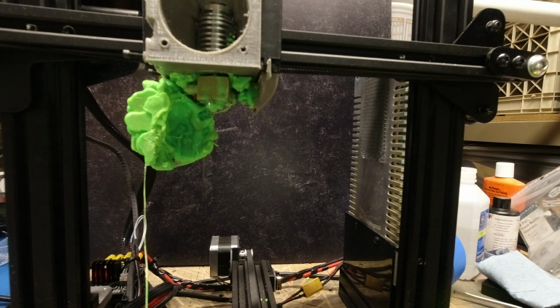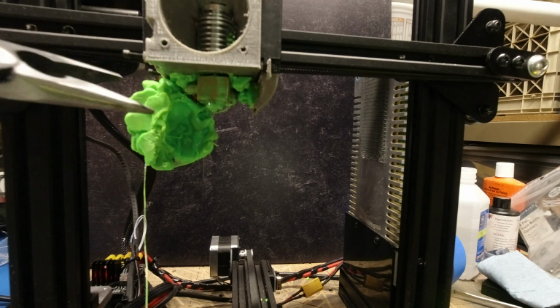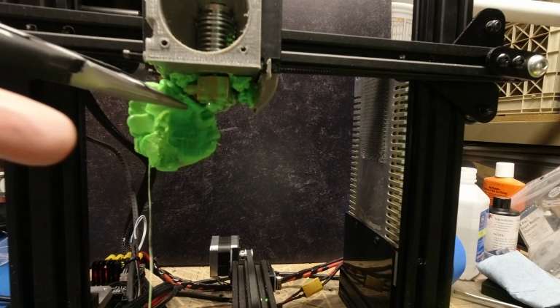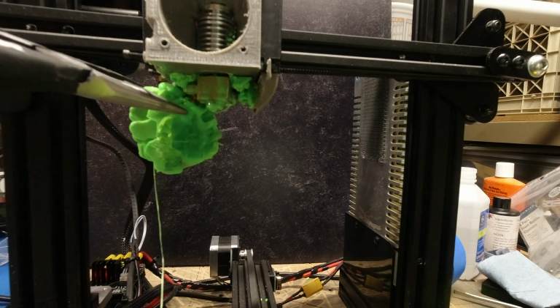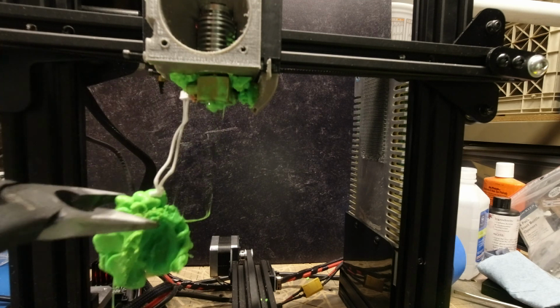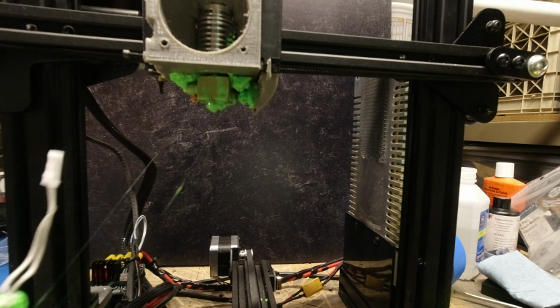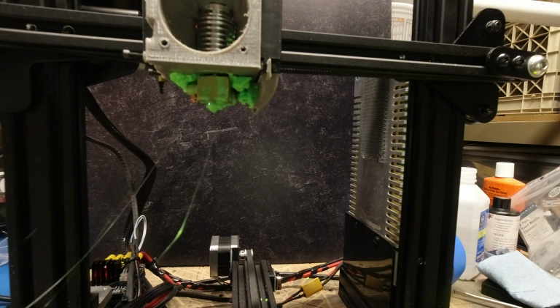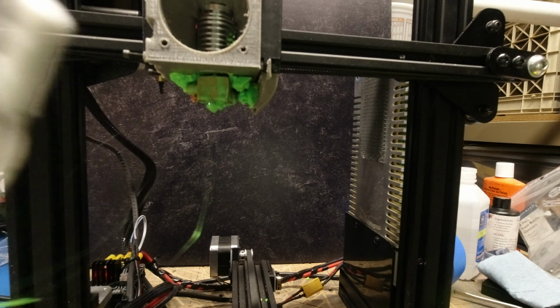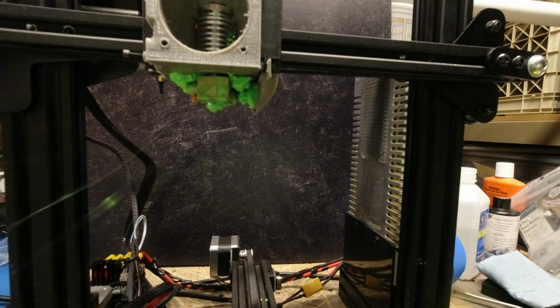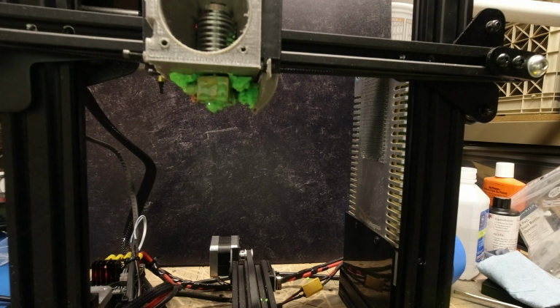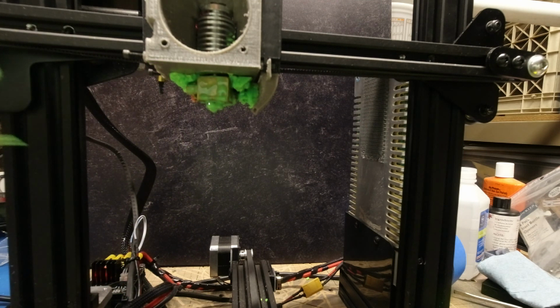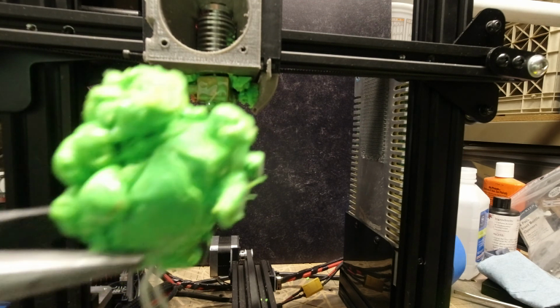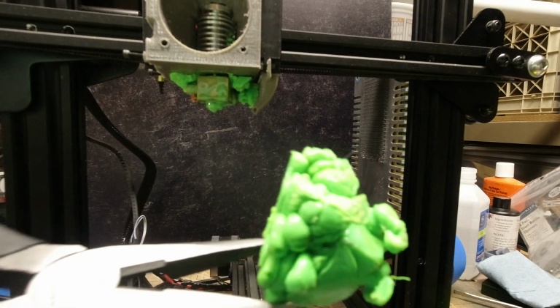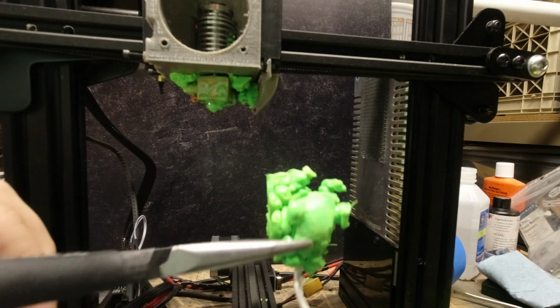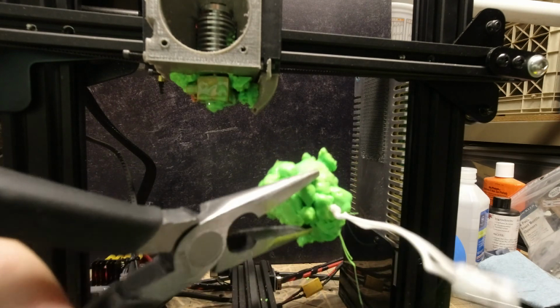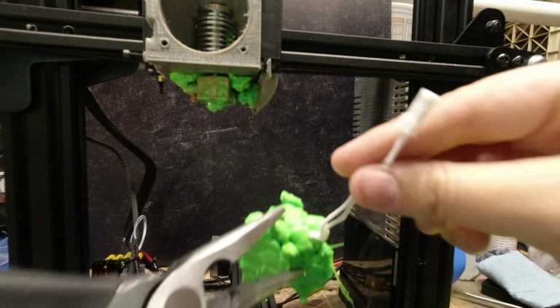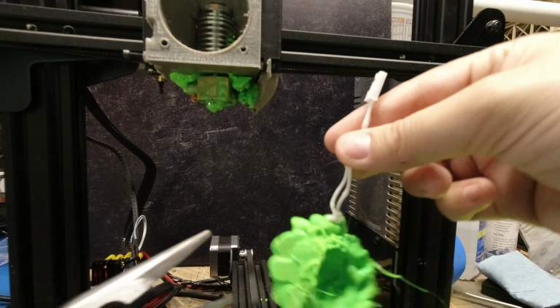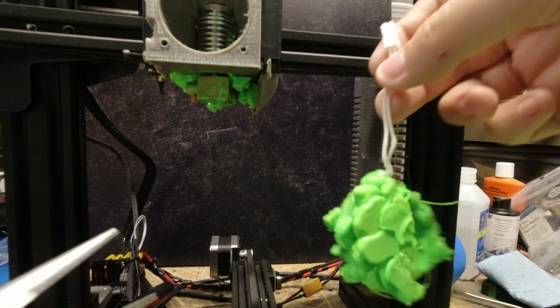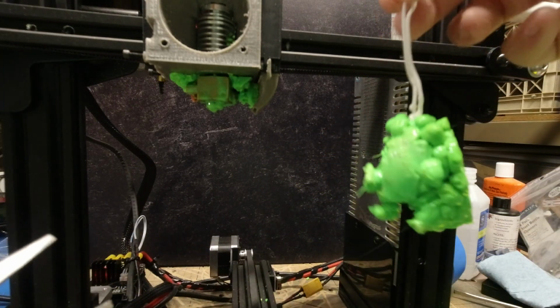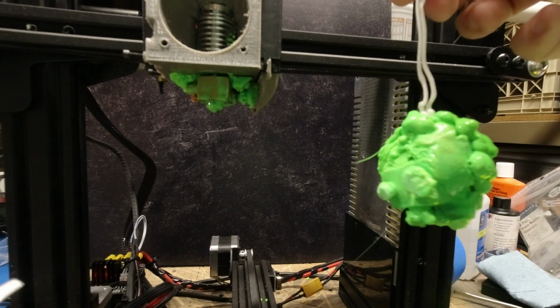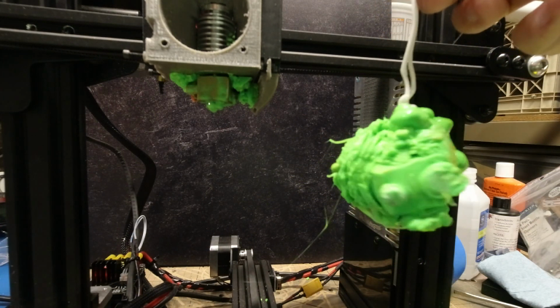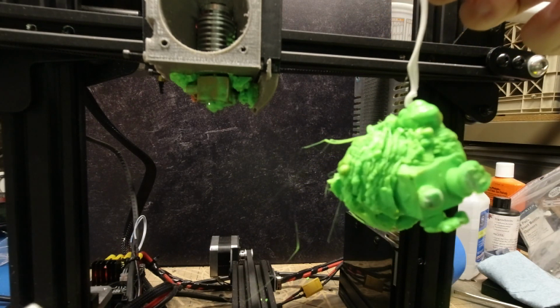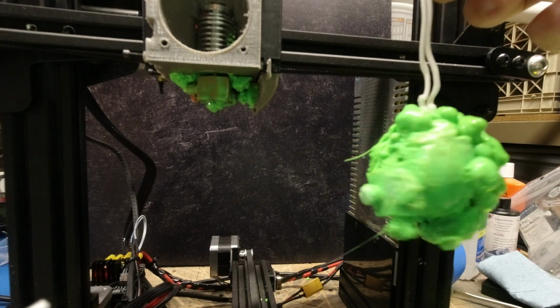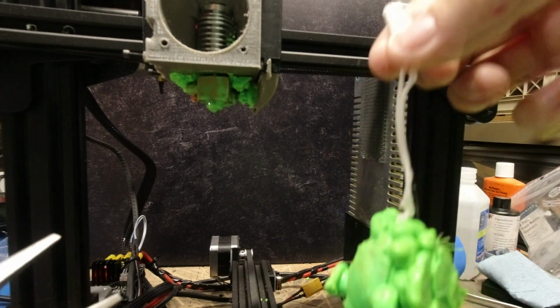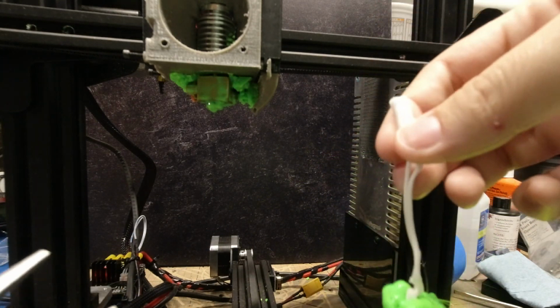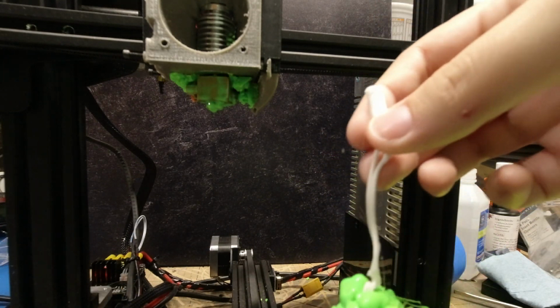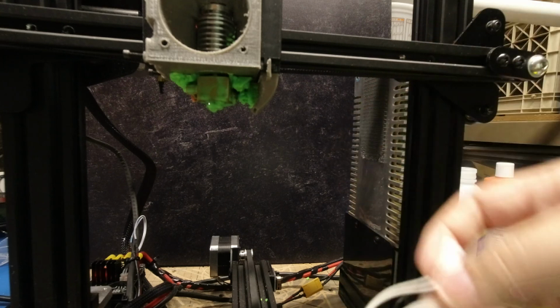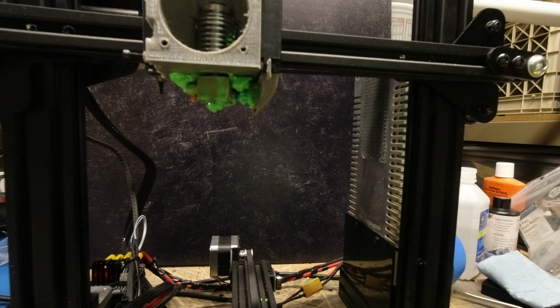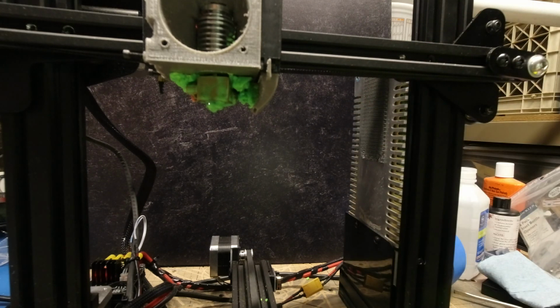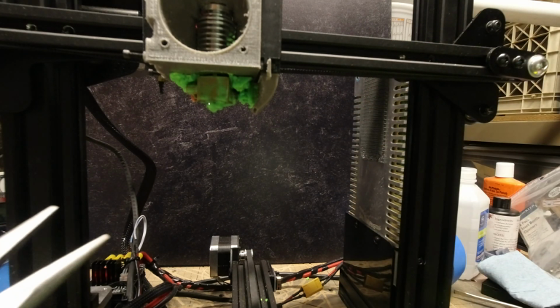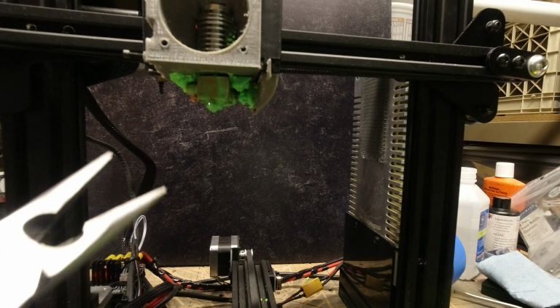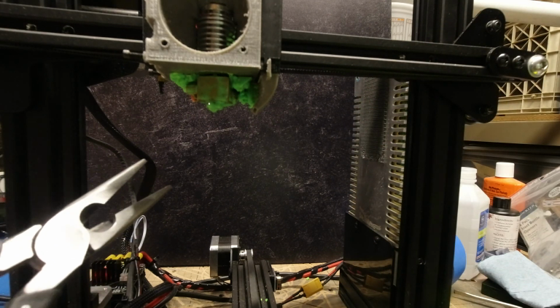Since I did pull out the wires by accident, all I have to do is buy a replacement, which is pretty cheap, and then I'll have this printer going in no time. And I'll always have this little blob to remind me of the mess-eating ghosts in Ghostbusters.